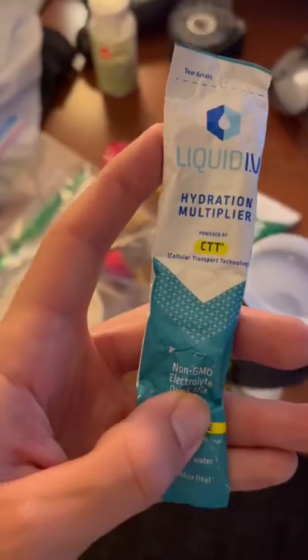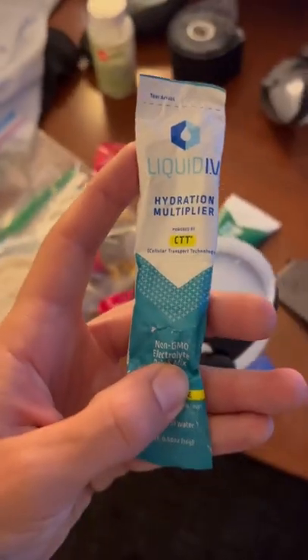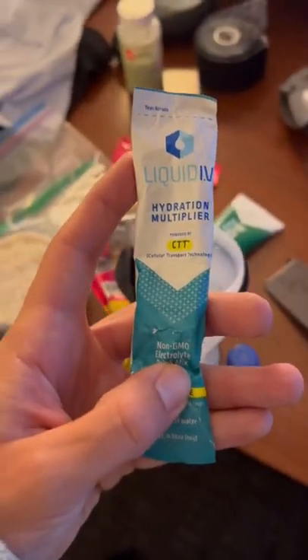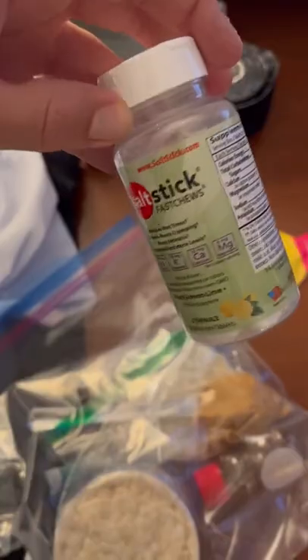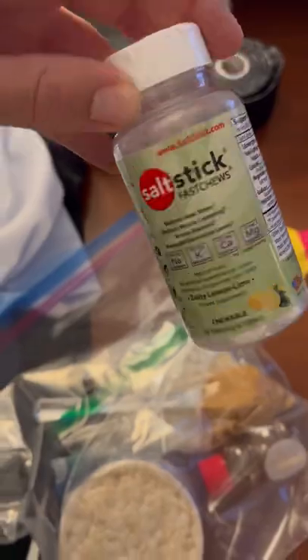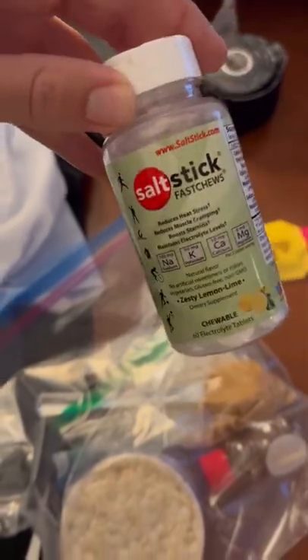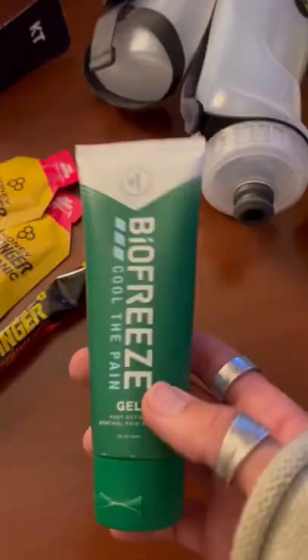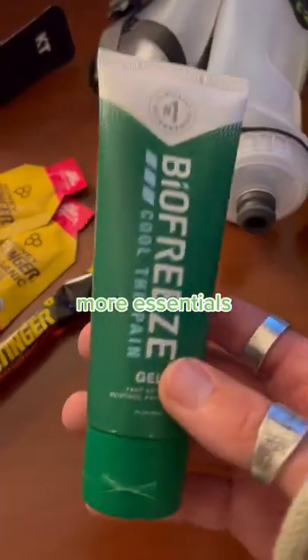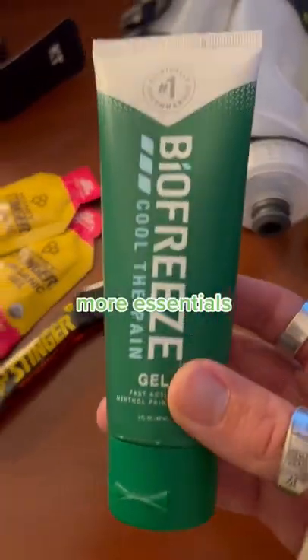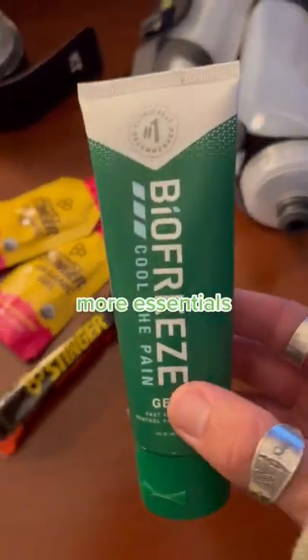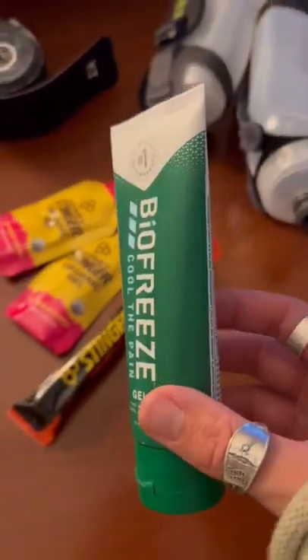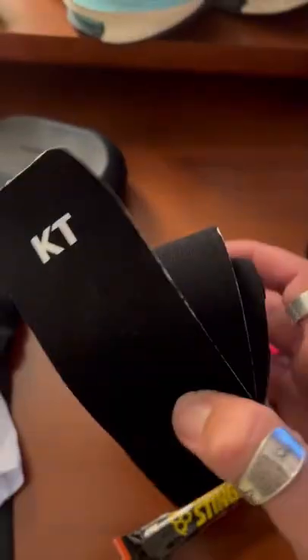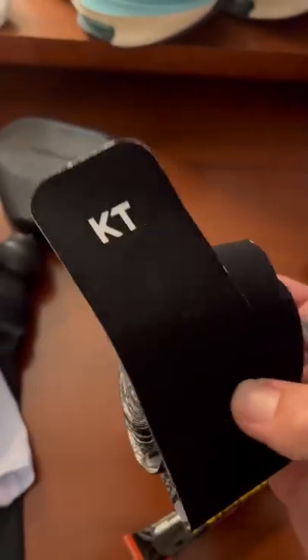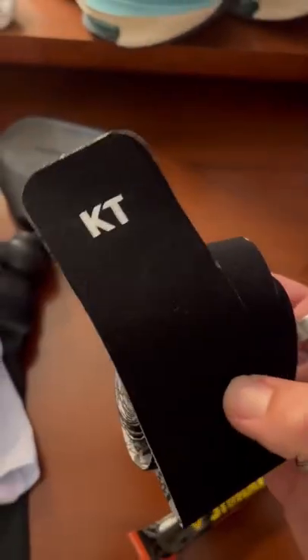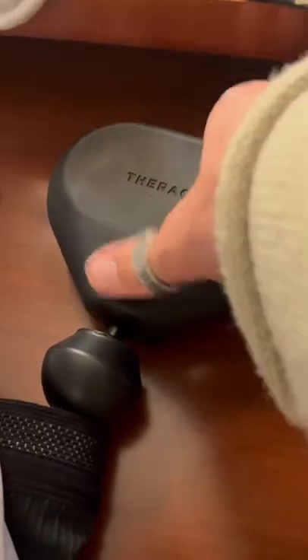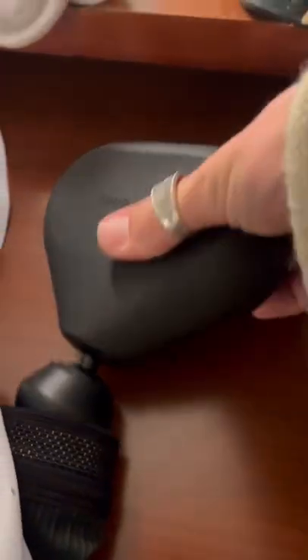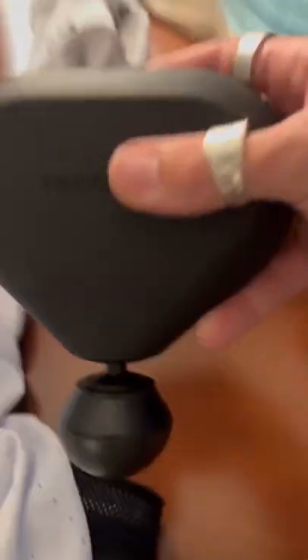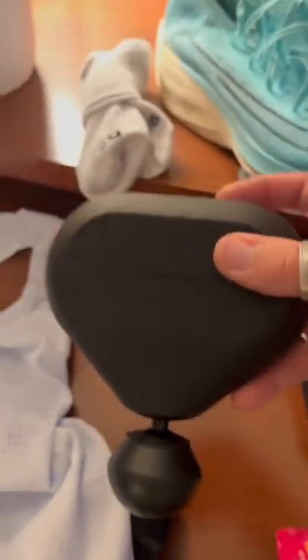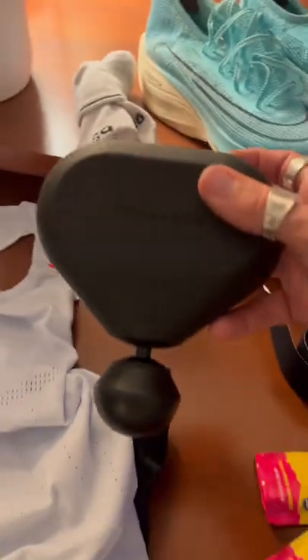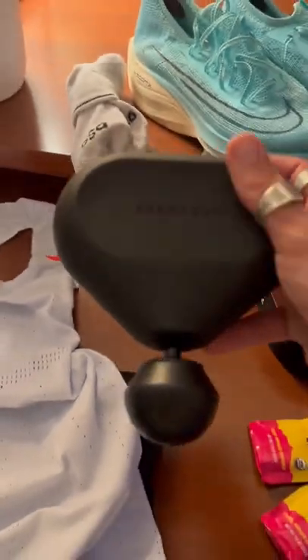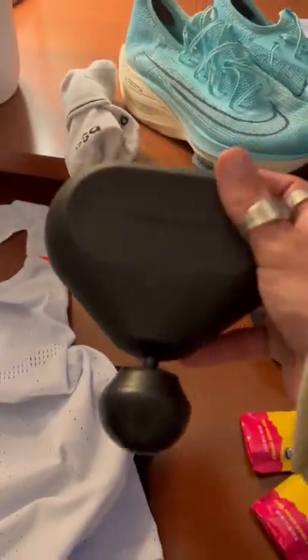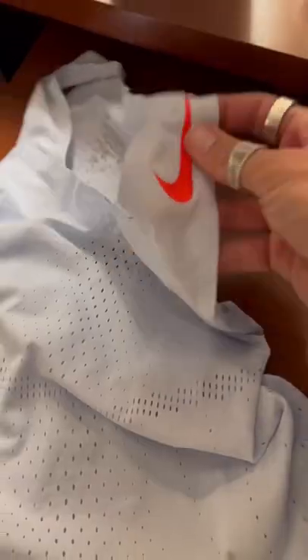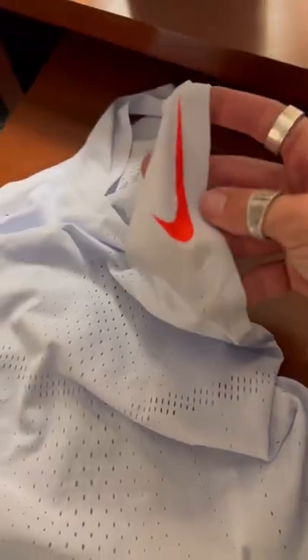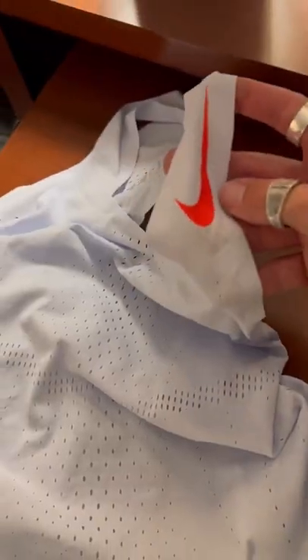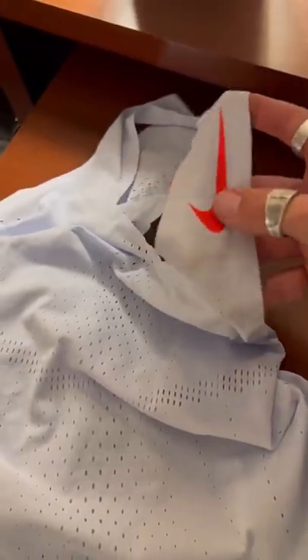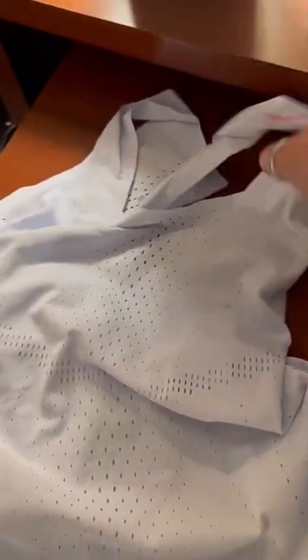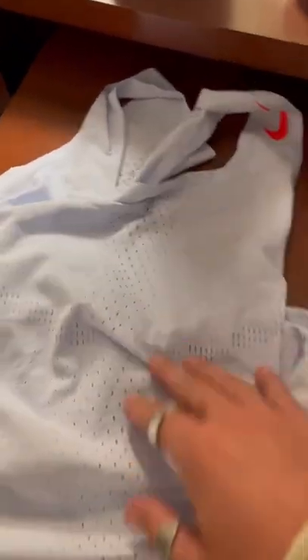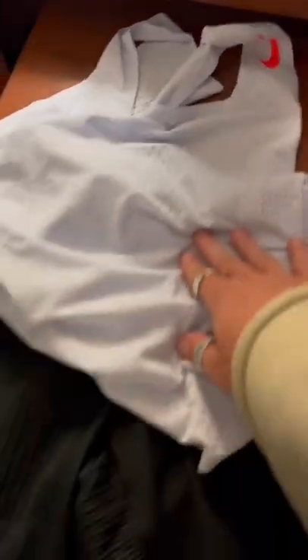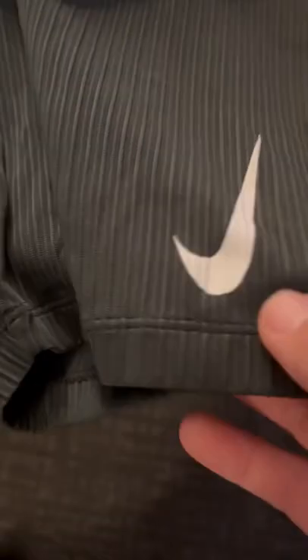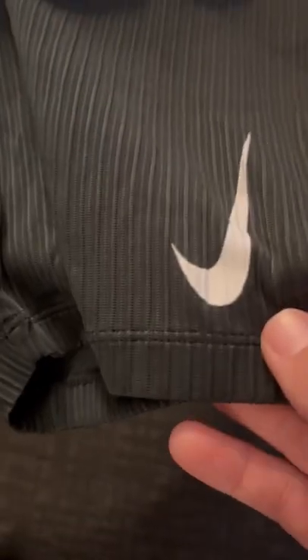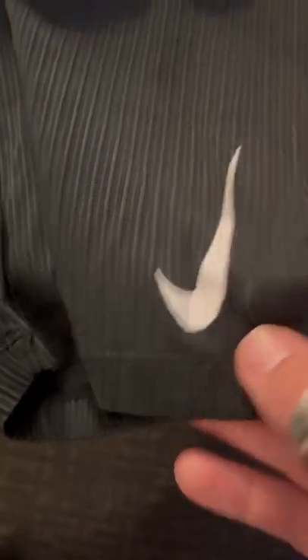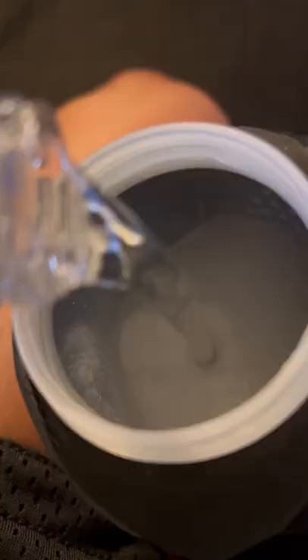Then I'm getting together all my race day nutrition and other essentials. This includes things like BioFreeze, KT Tape, Theragun, and then, of course, my race day kit. For my race day fit, I'm going with a brand new white Nike singlet — super excited to wear this.